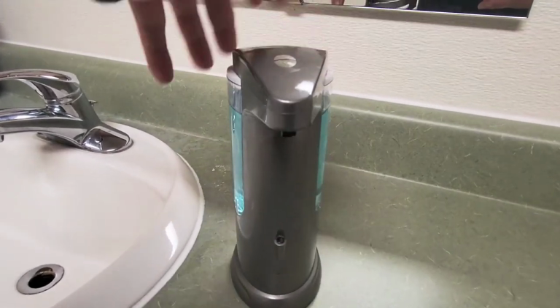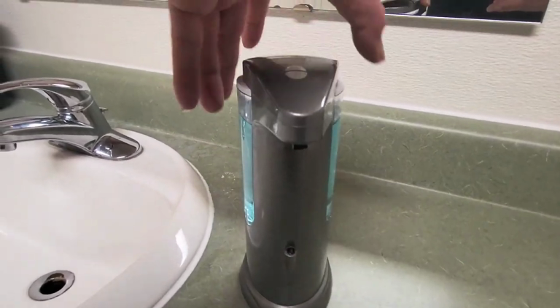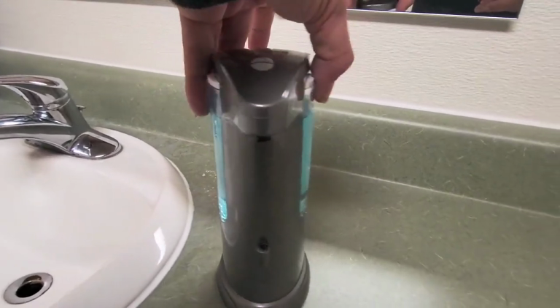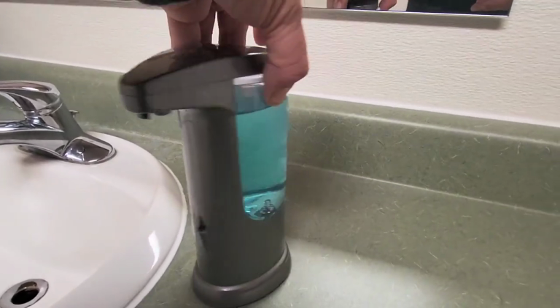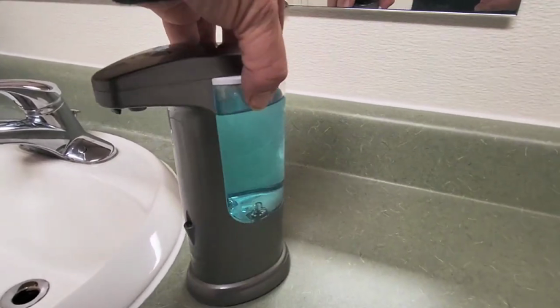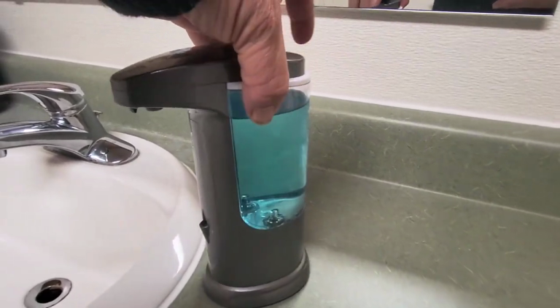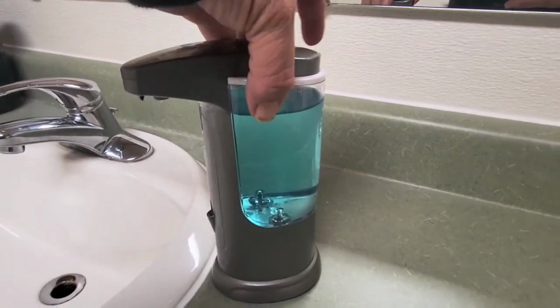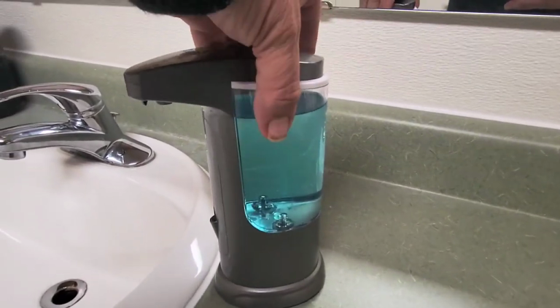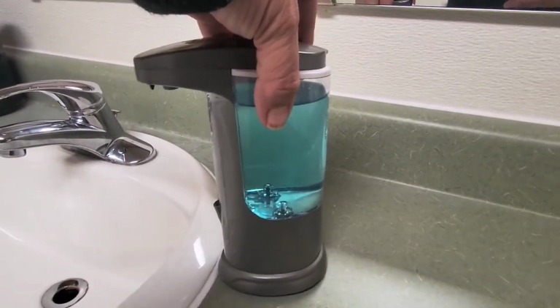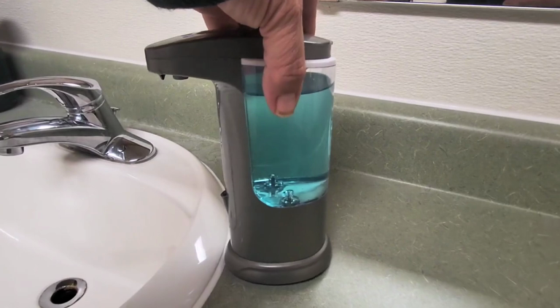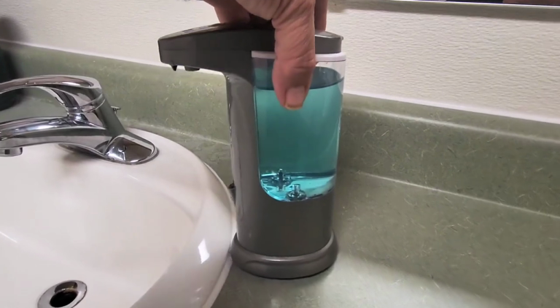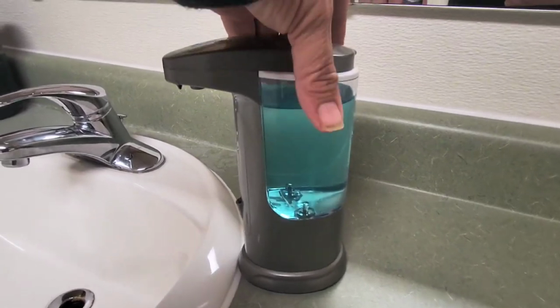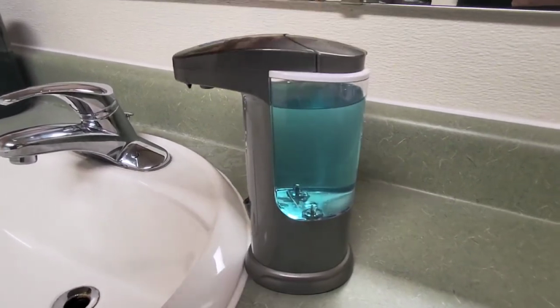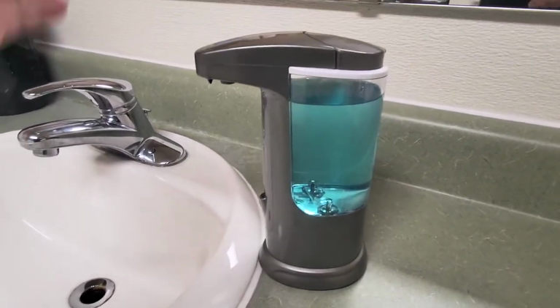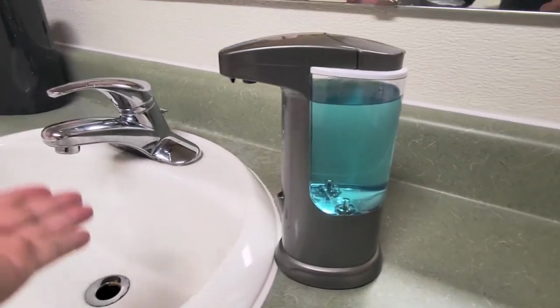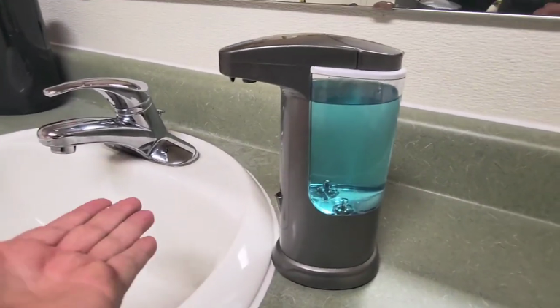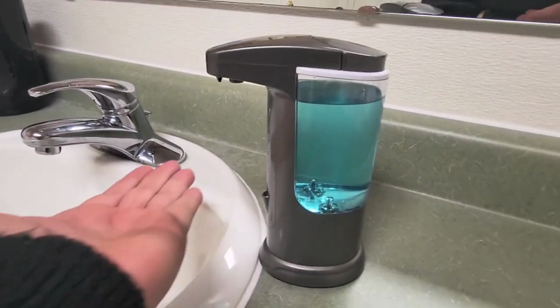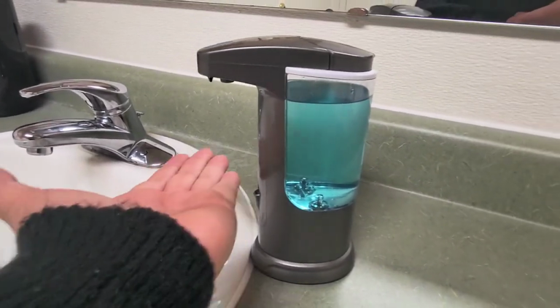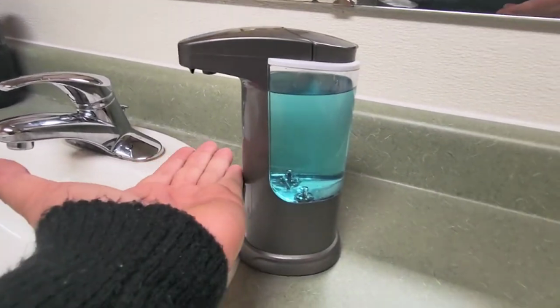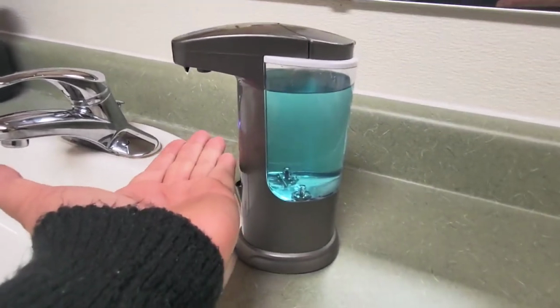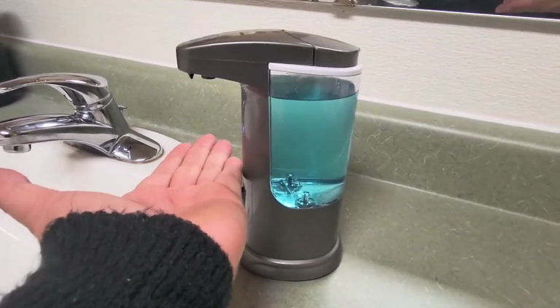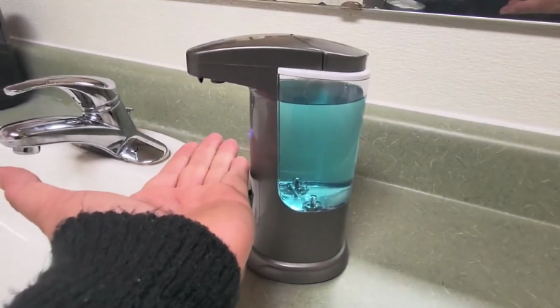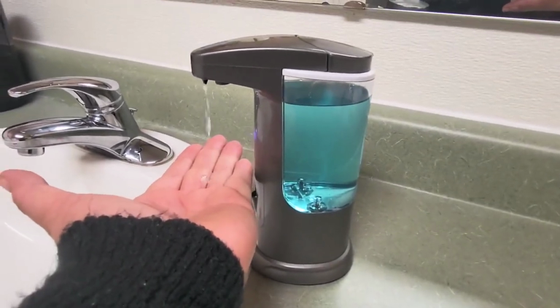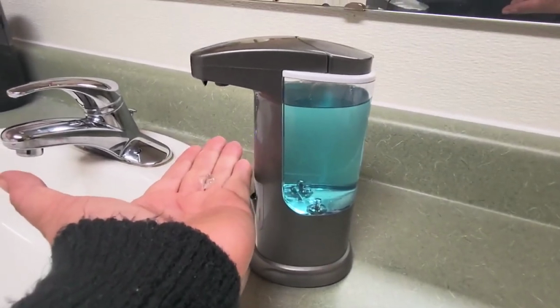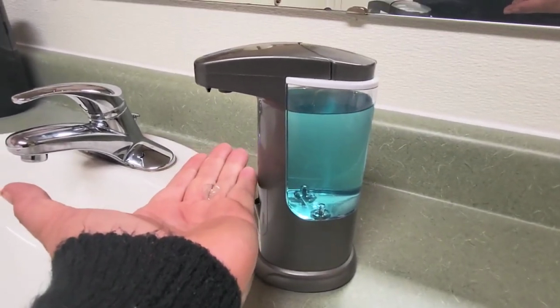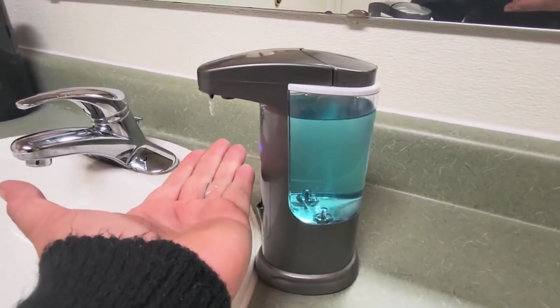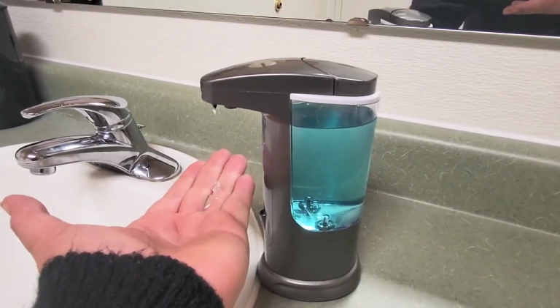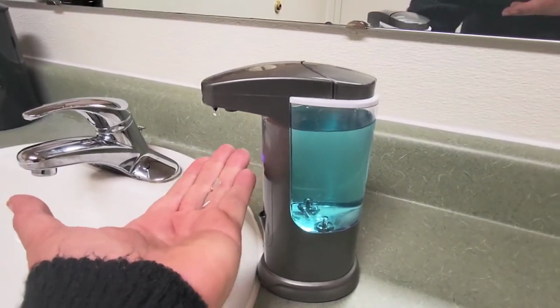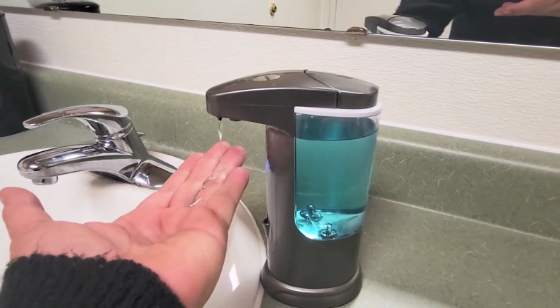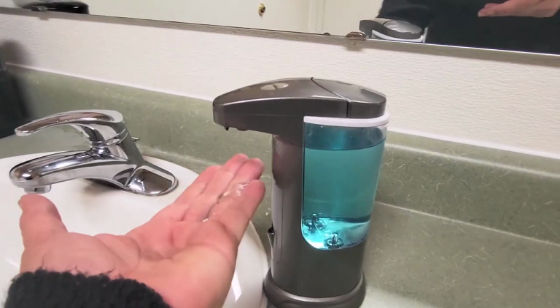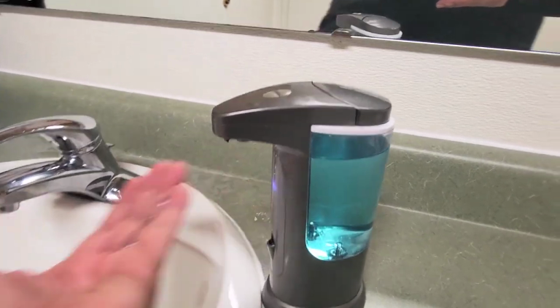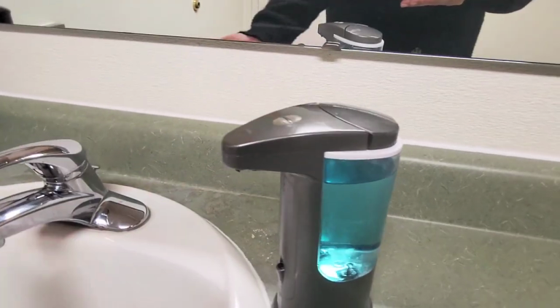I appreciate the time it saves me in this convenient format and not having to clean up a big mess from regular soap. I also appreciate the money it saves me.